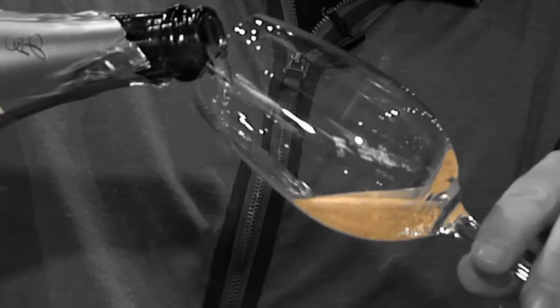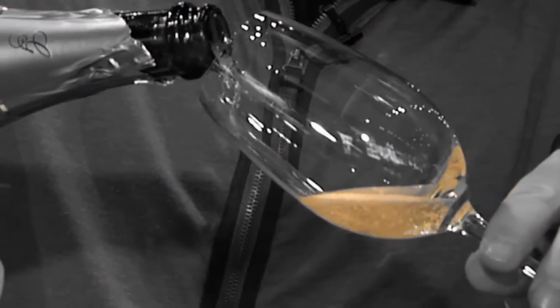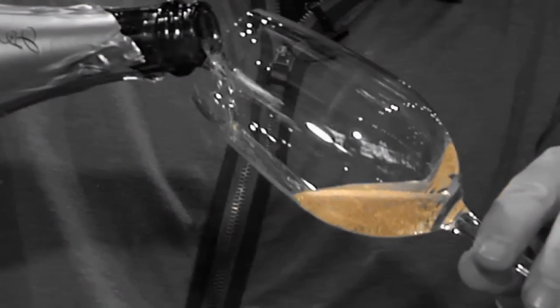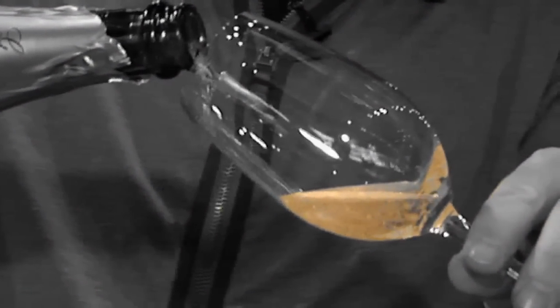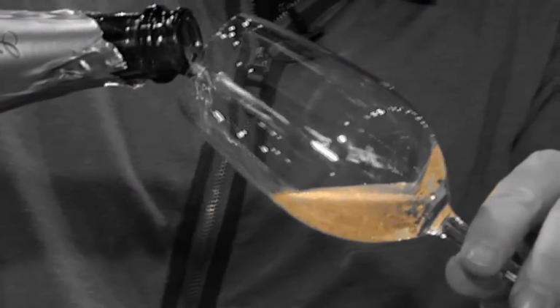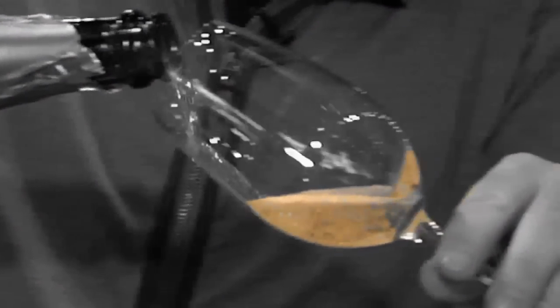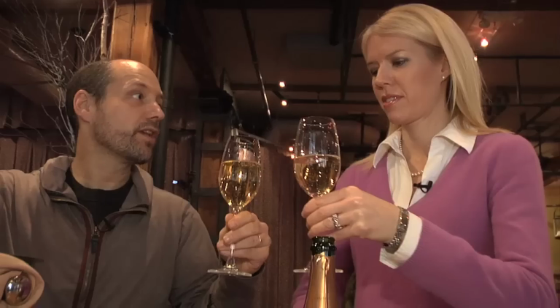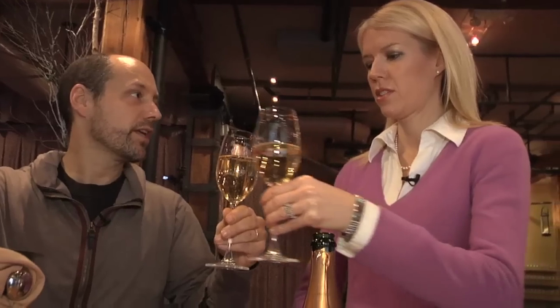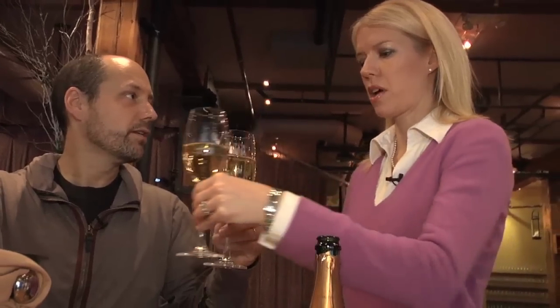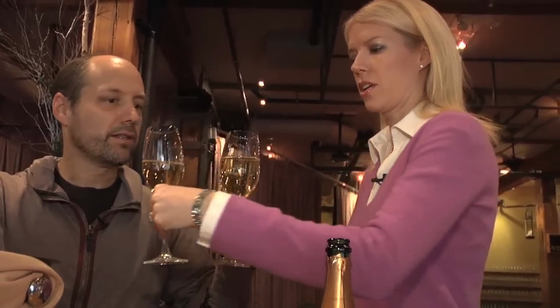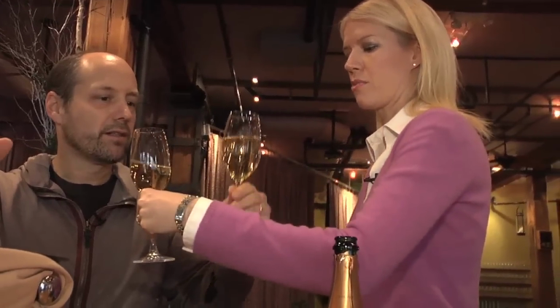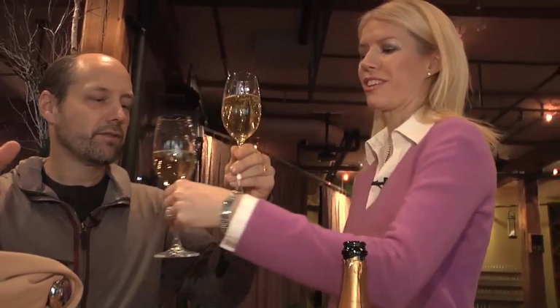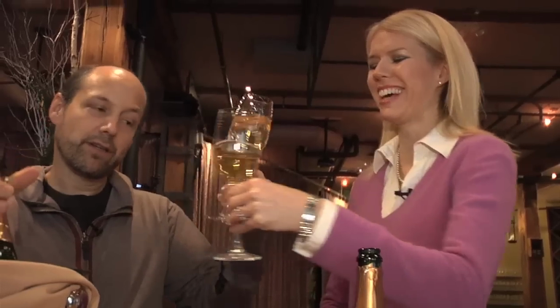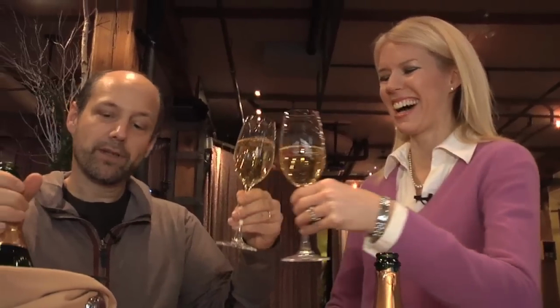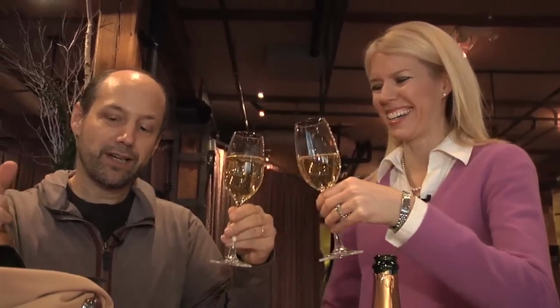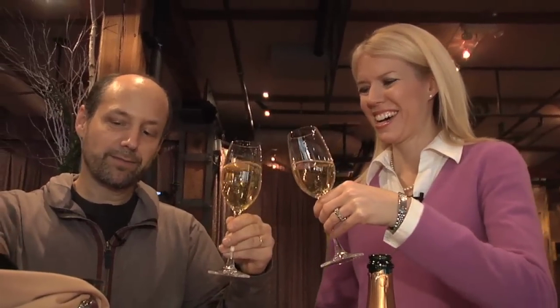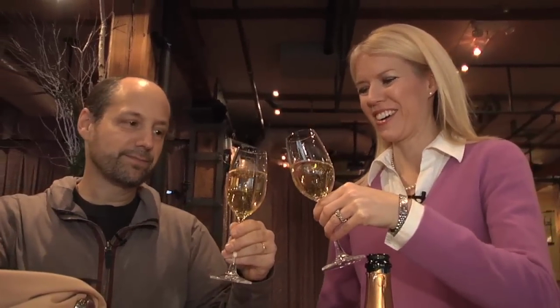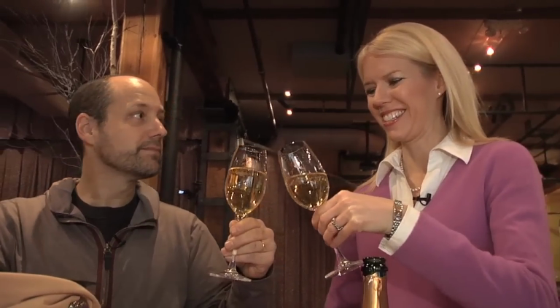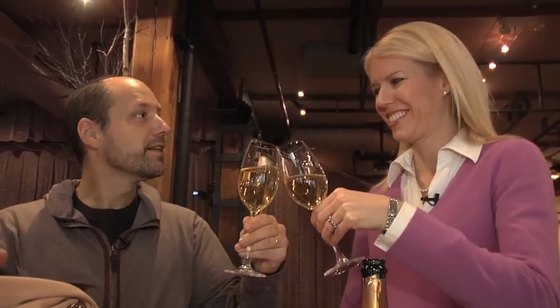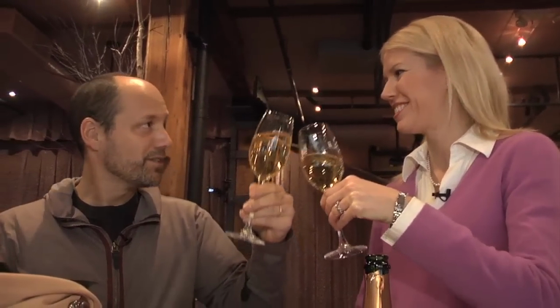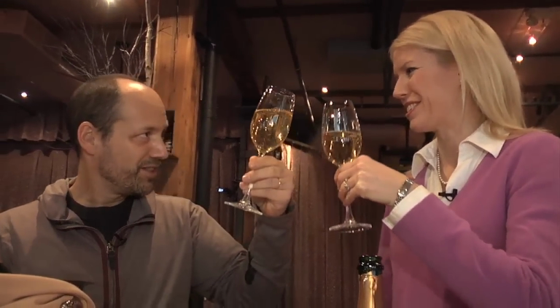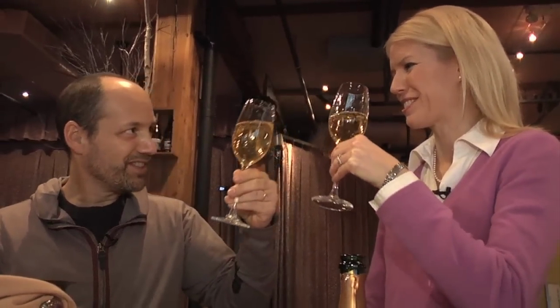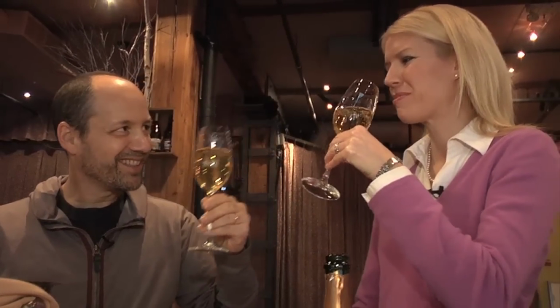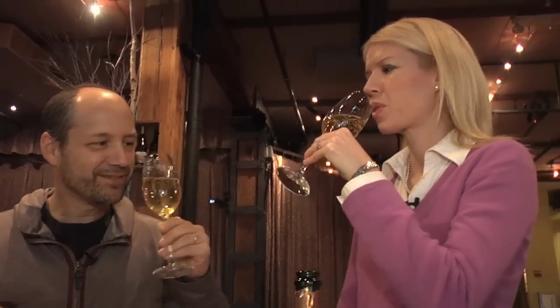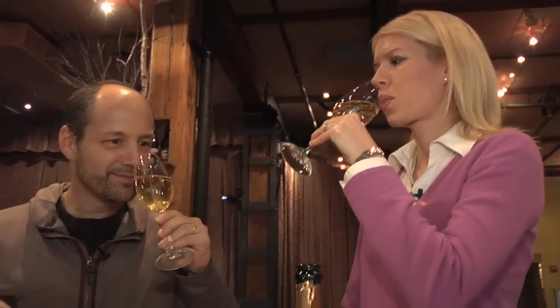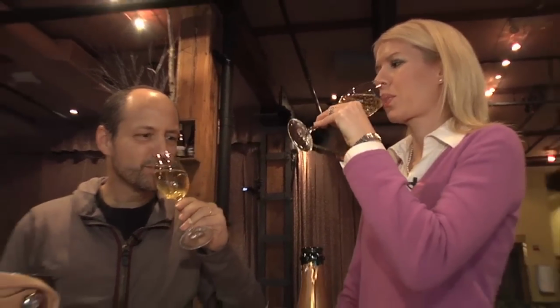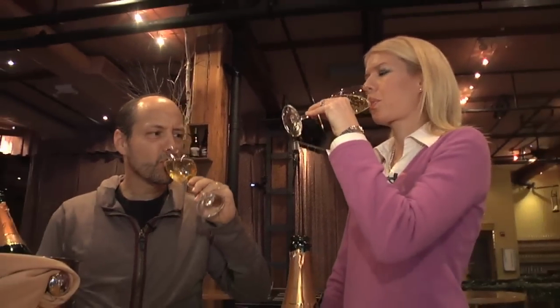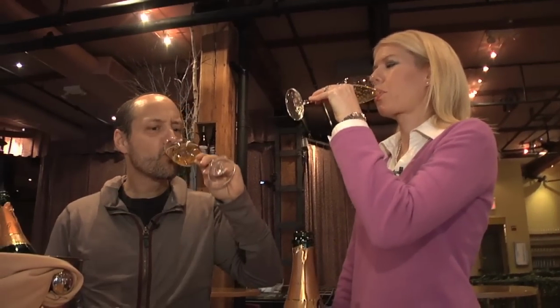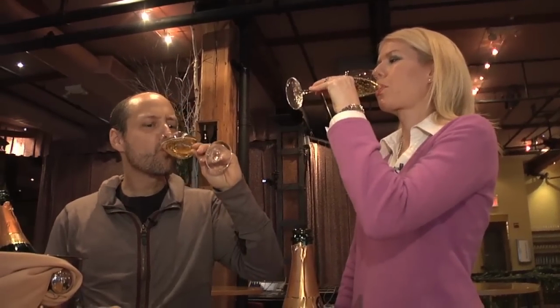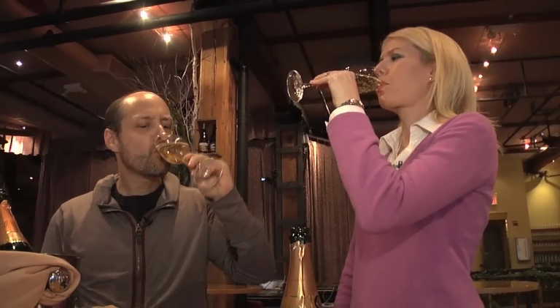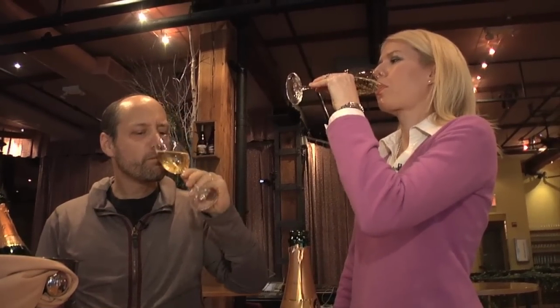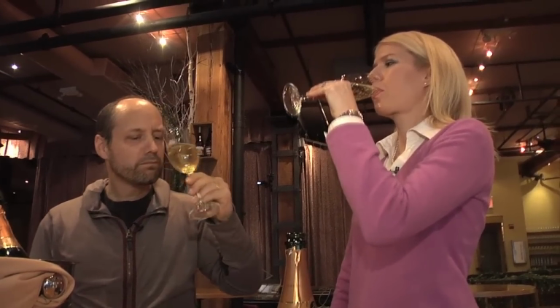And number five: the first sip. No trick to this — just hold the stem and do it. Cheers! For the Wall Street Journal, I'm Wendy Bounds, tracking down the best way to live your off-duty life.